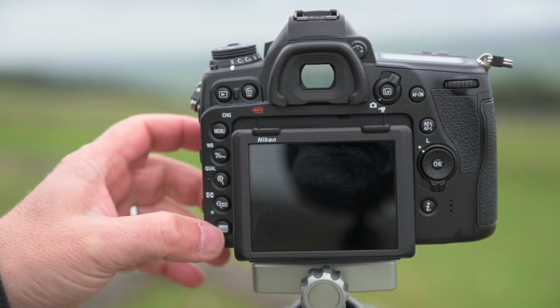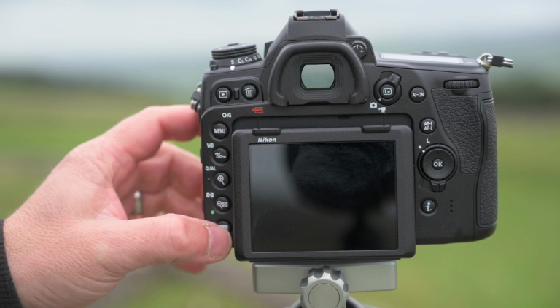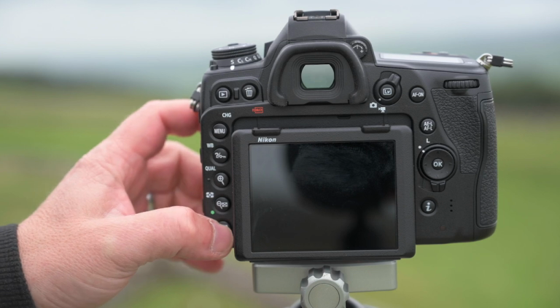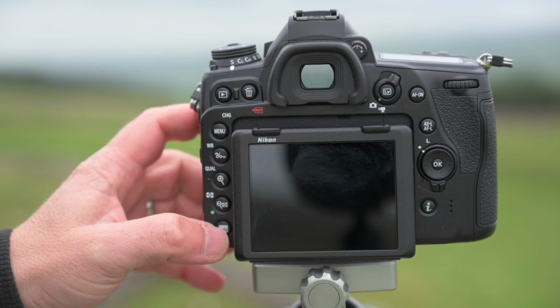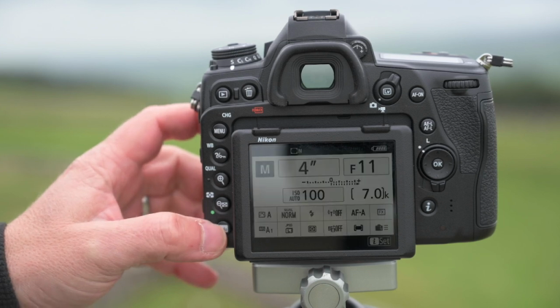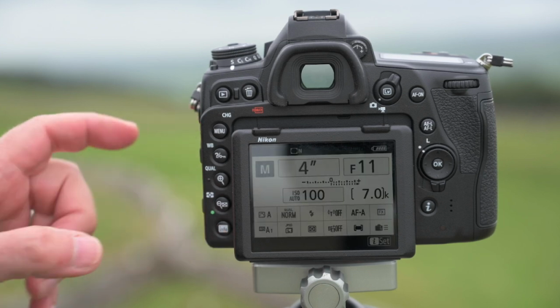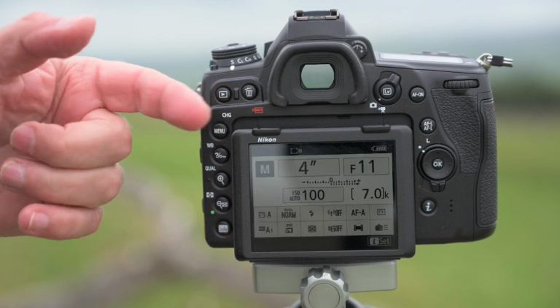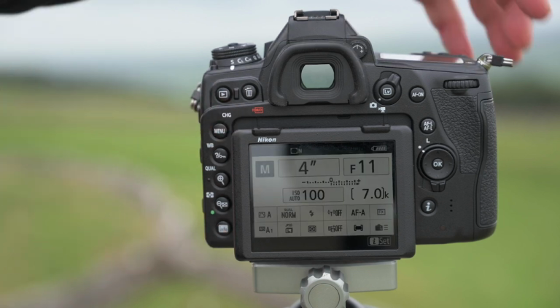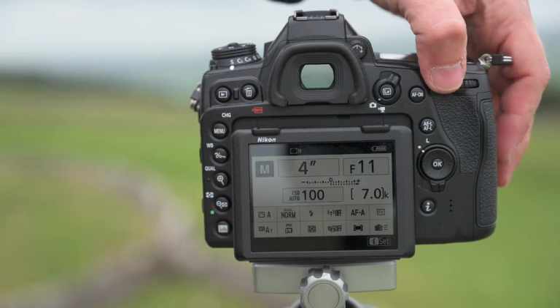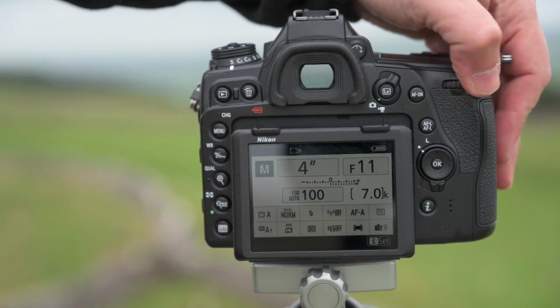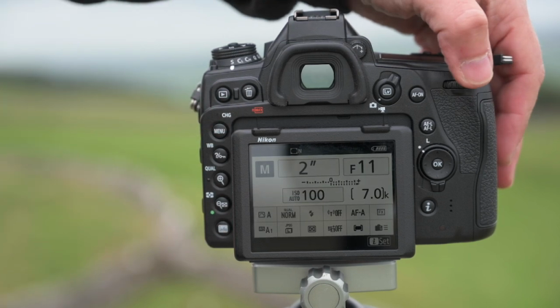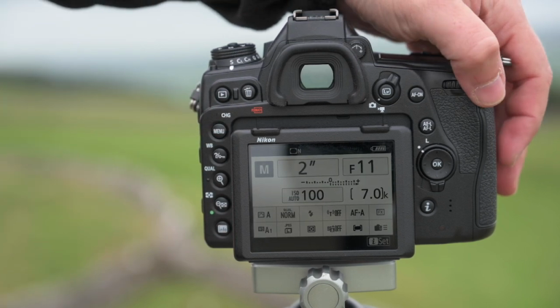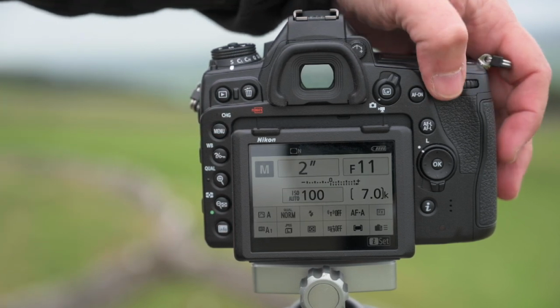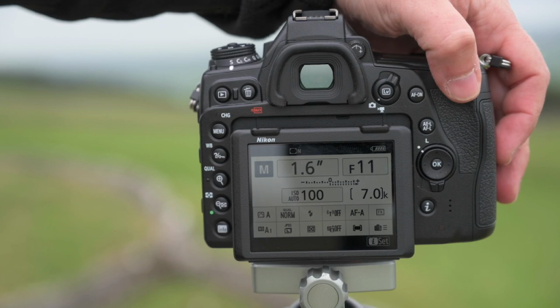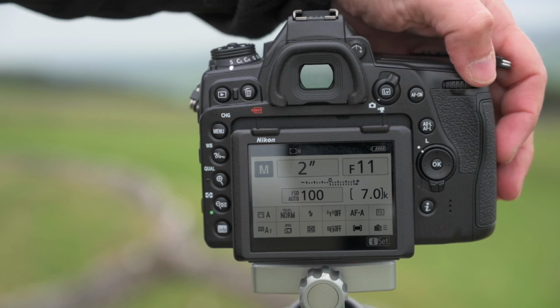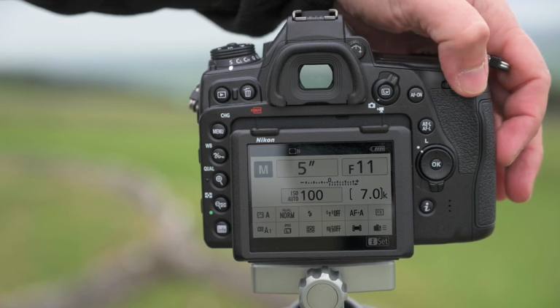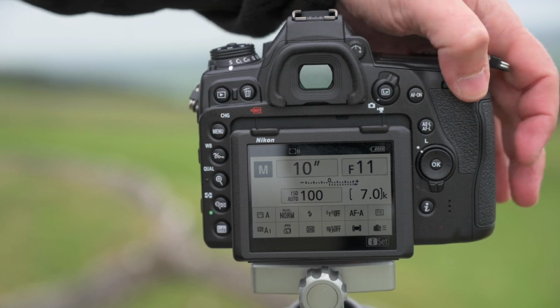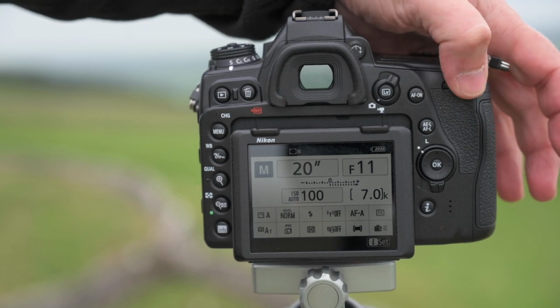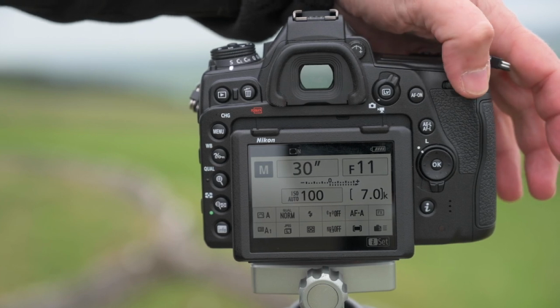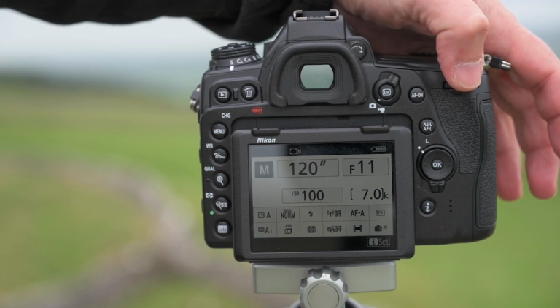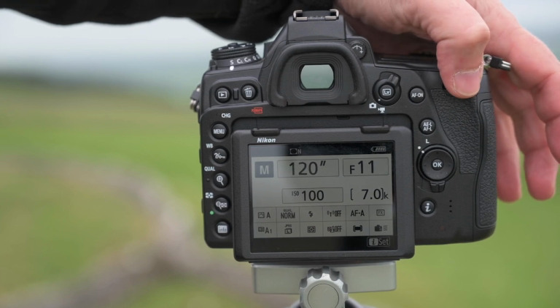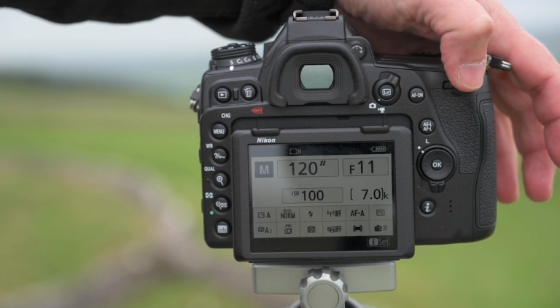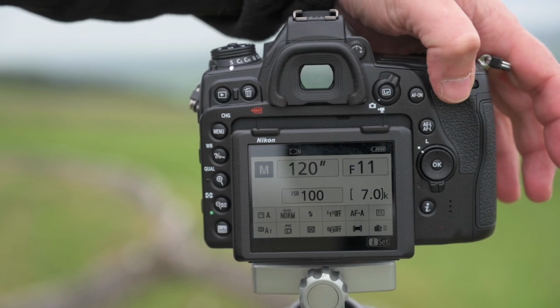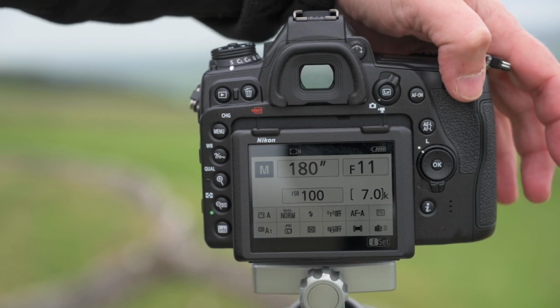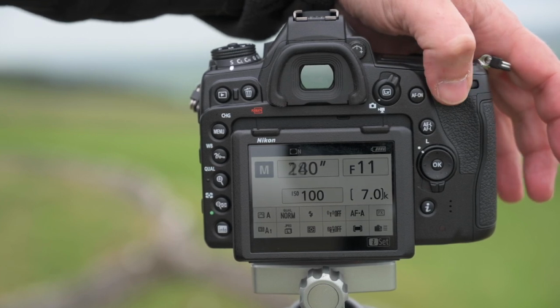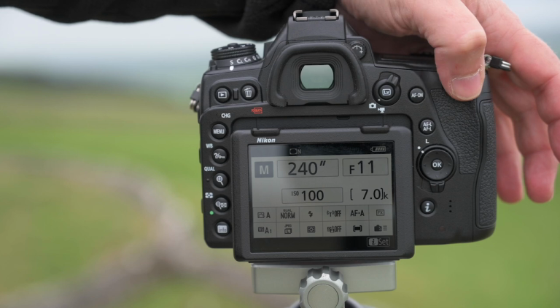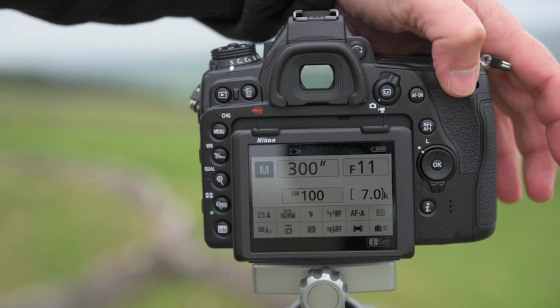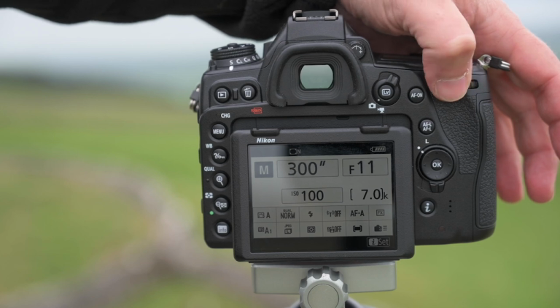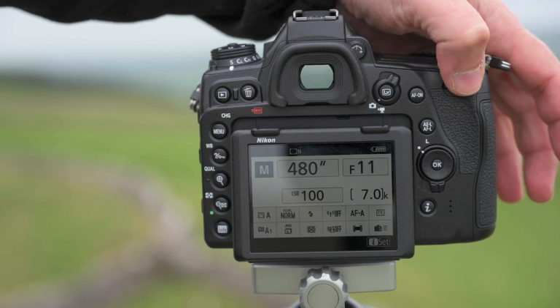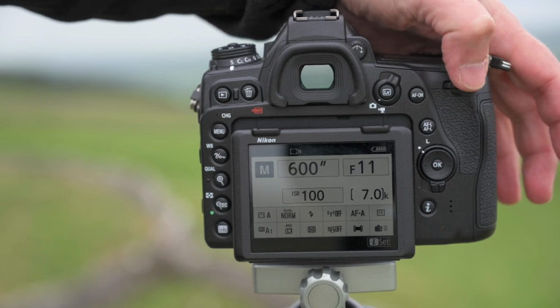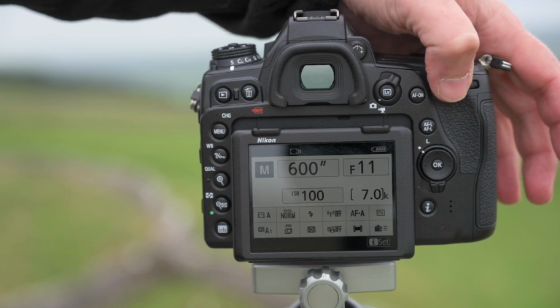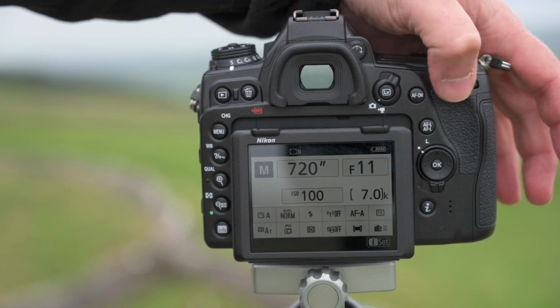Now when we press the info button, as you can see I'm in manual mode, and as I adjust my shutter speed you'll see that I can now go to a range of pre-programmed shutter speeds all the way down to 900 seconds.